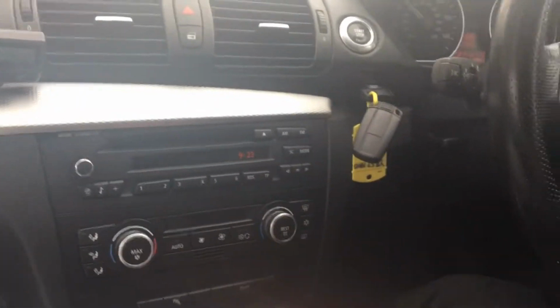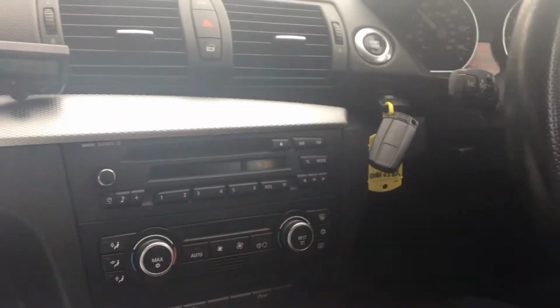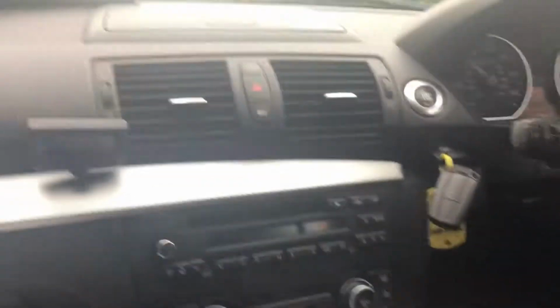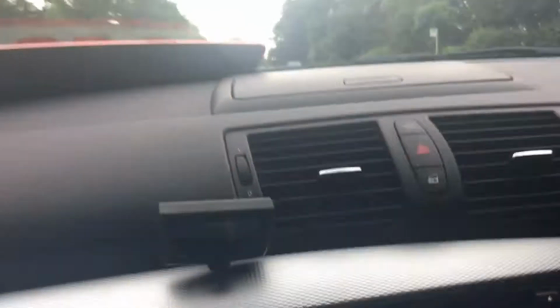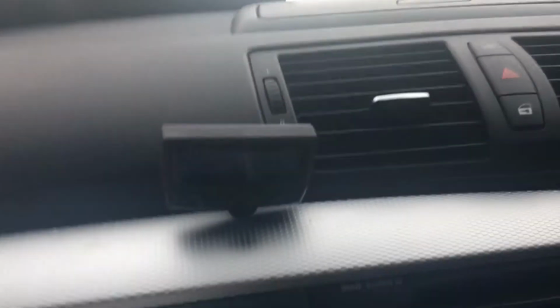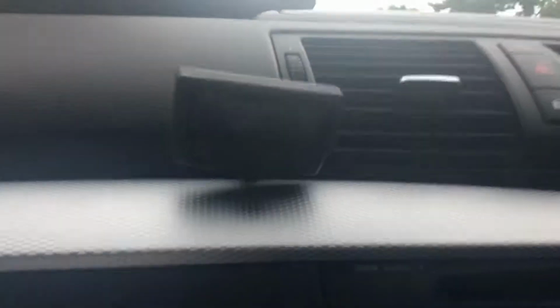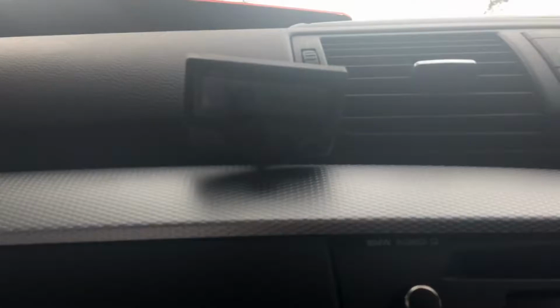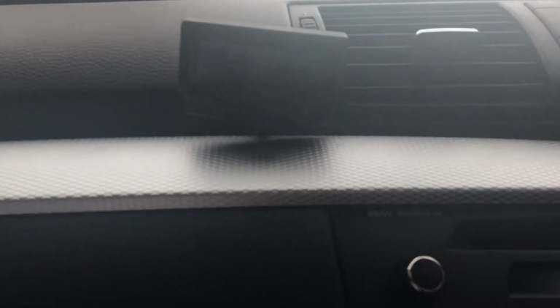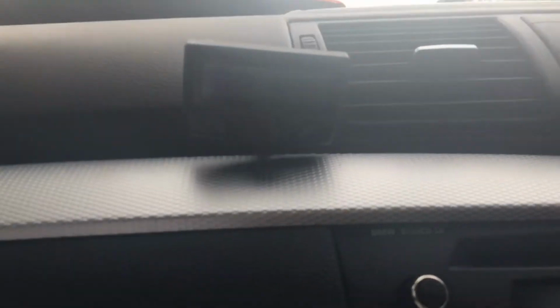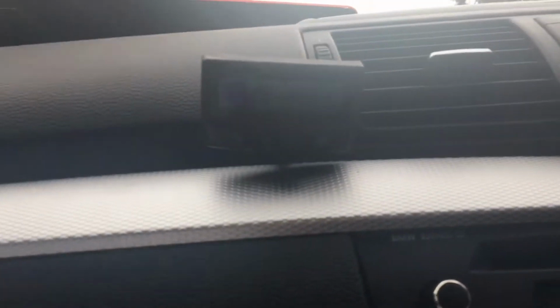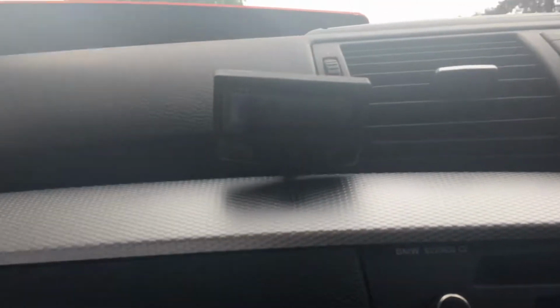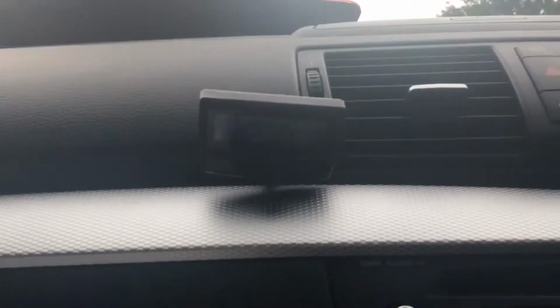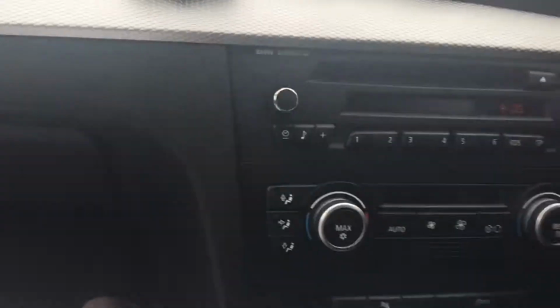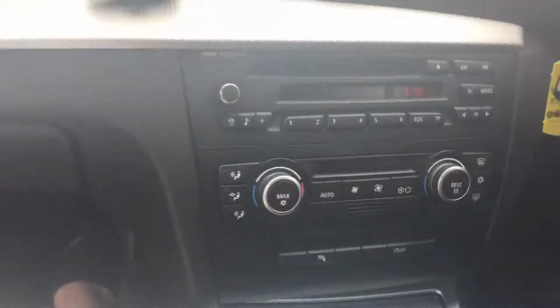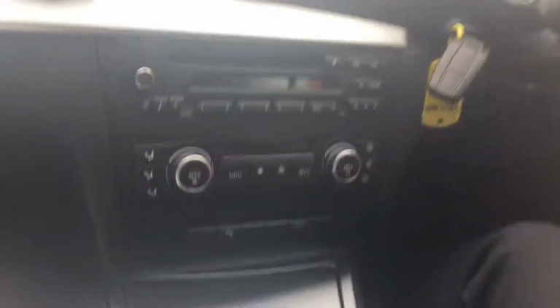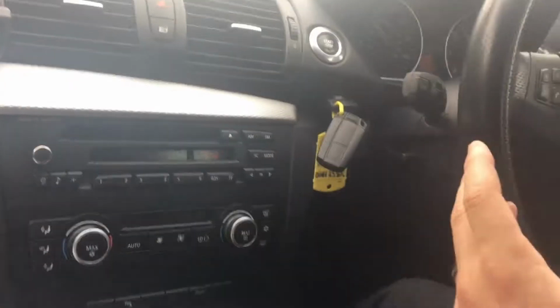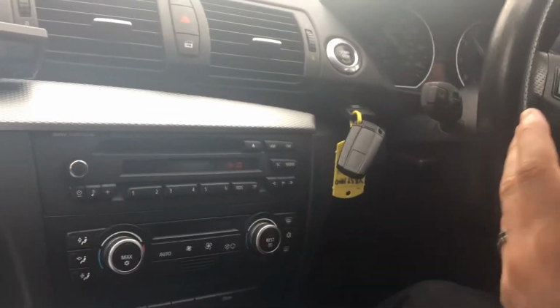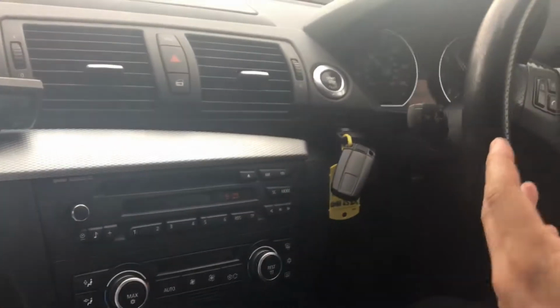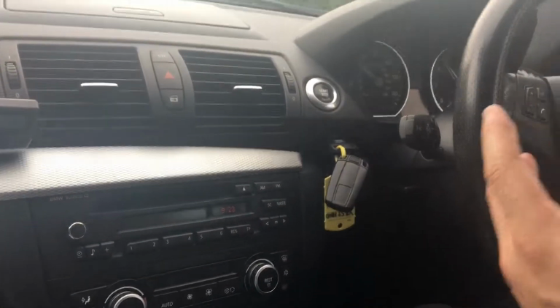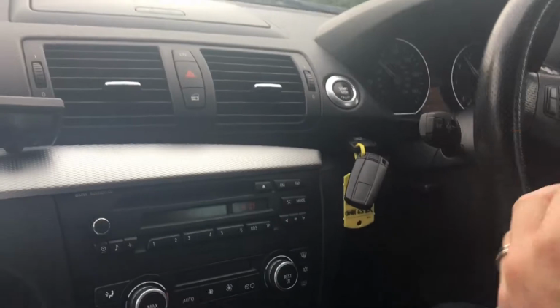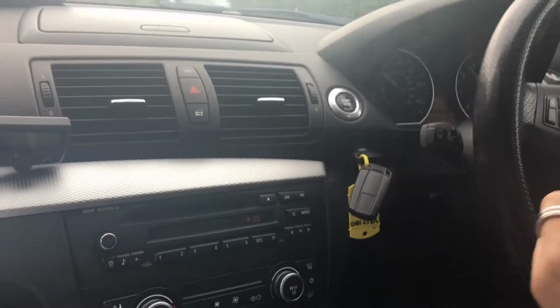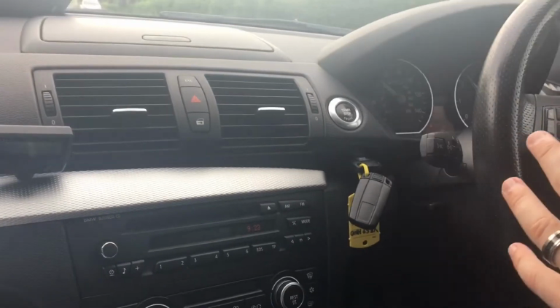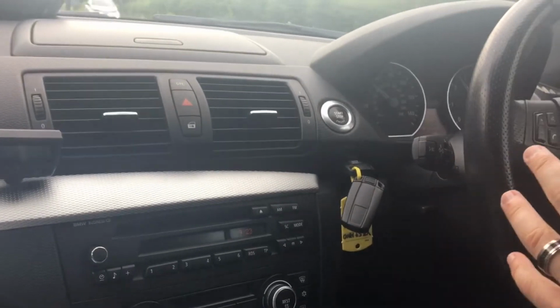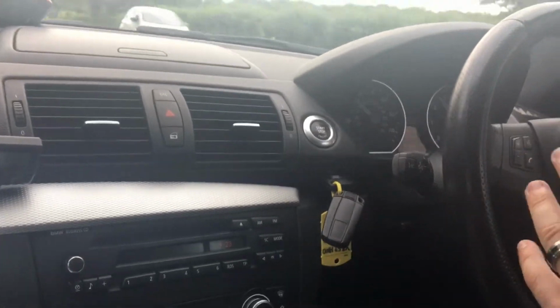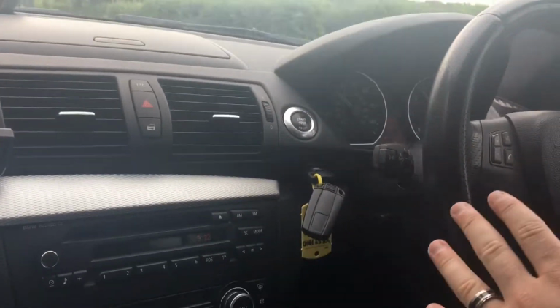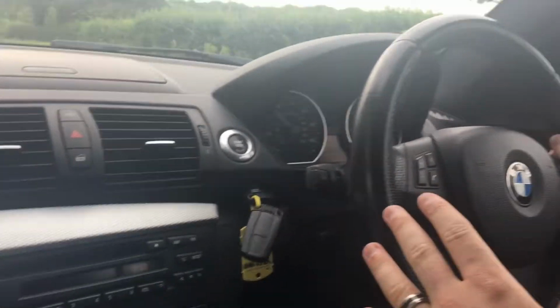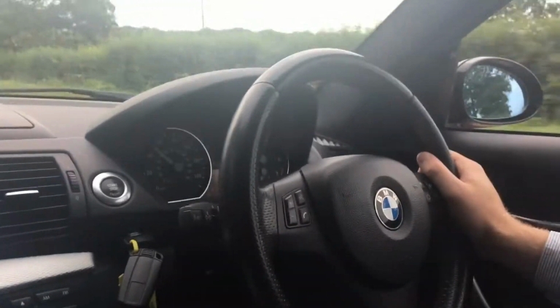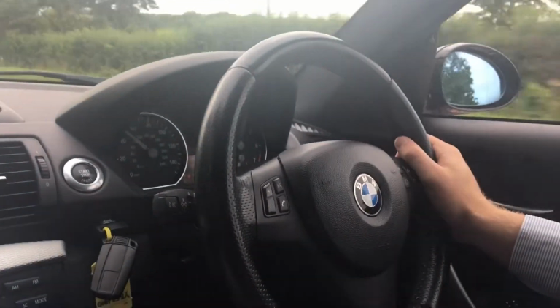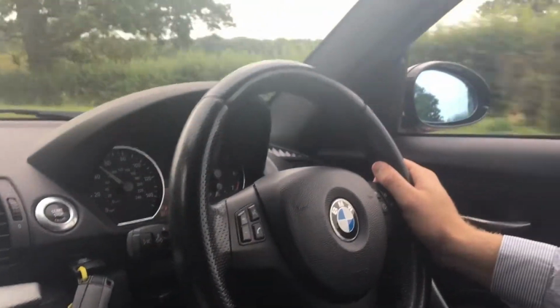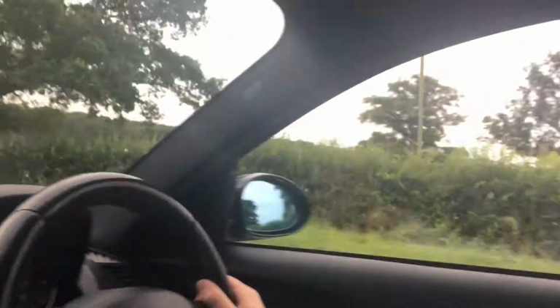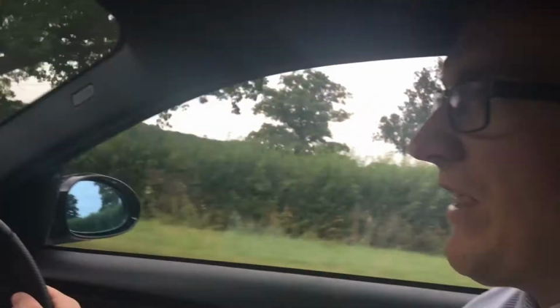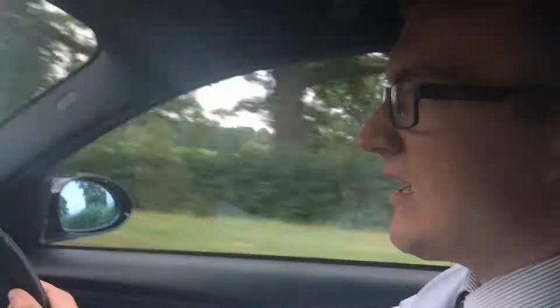We've also got a parent kit on this one, which Media Zone has installed for us. That's going to allow you to have Bluetooth connectivity for your phone — it allows you to talk hands-free, which is a nice, safe option. A lot of people are looking for that these days.